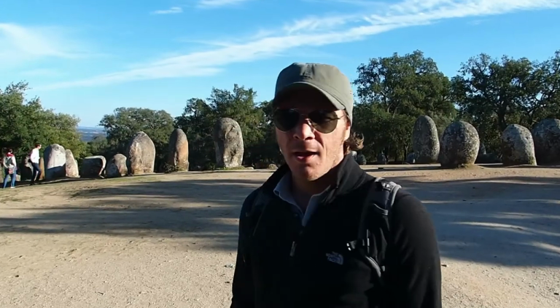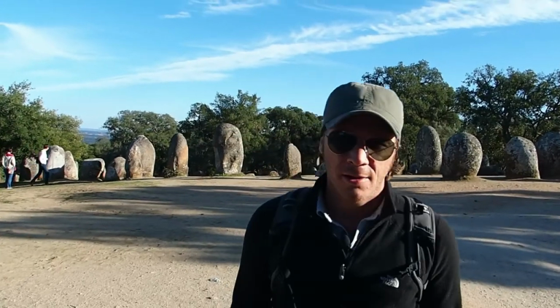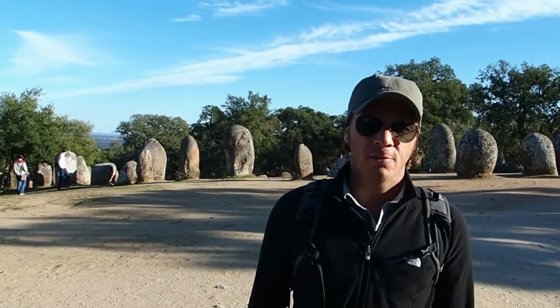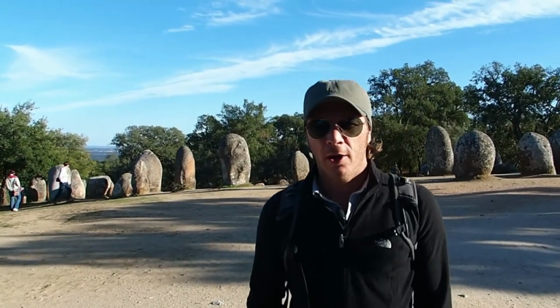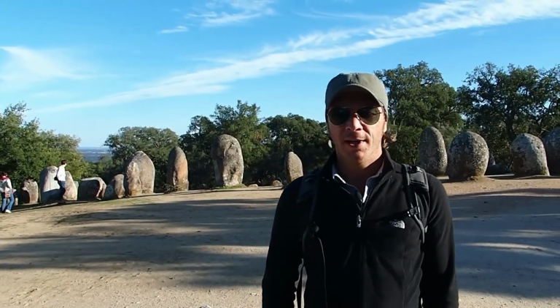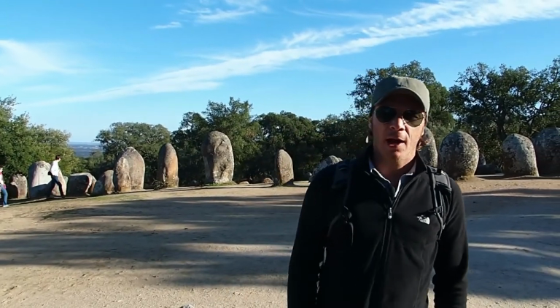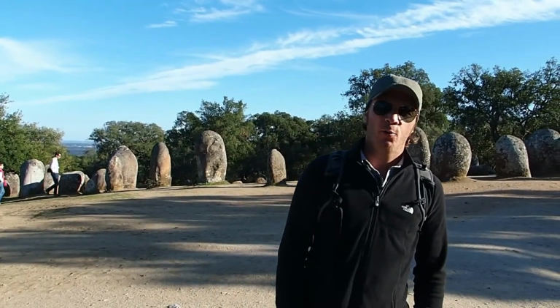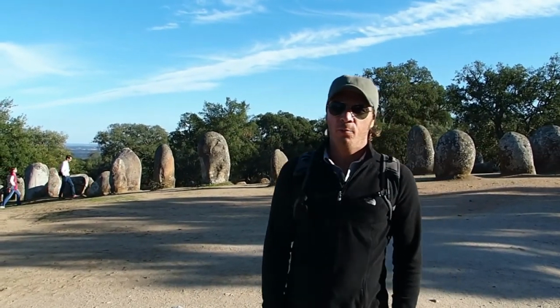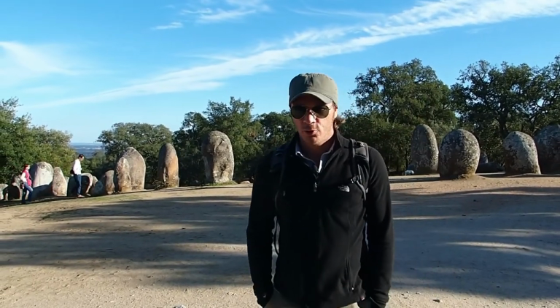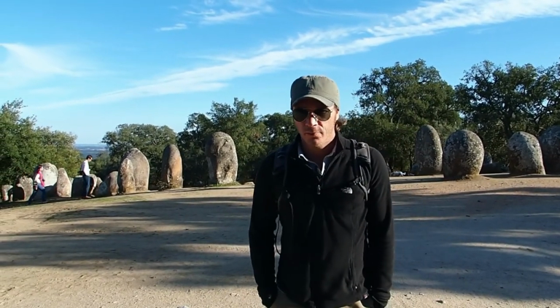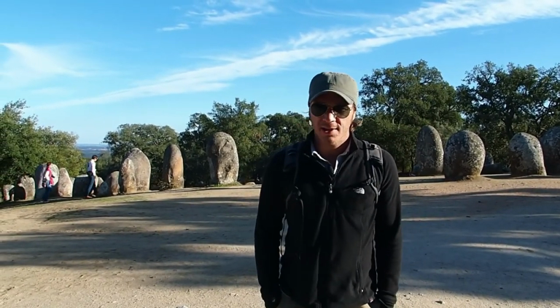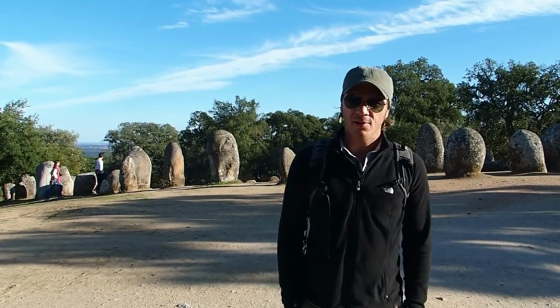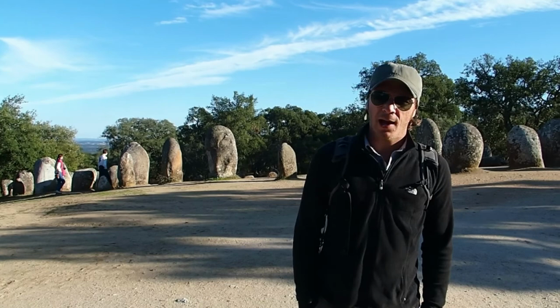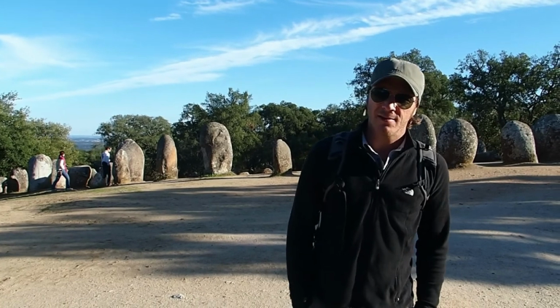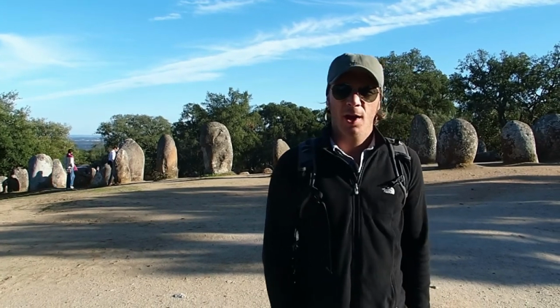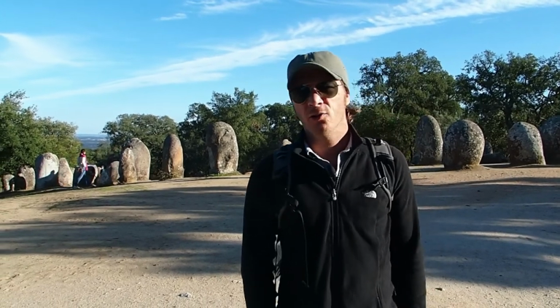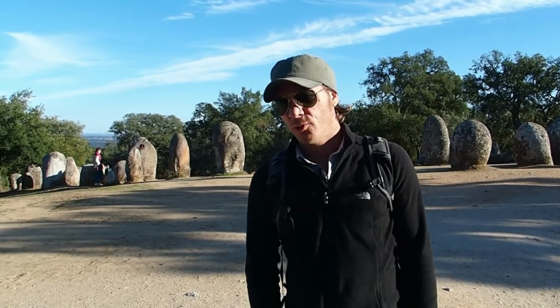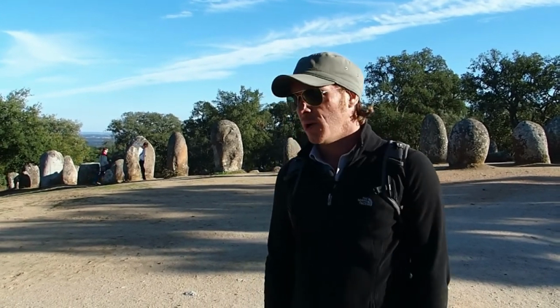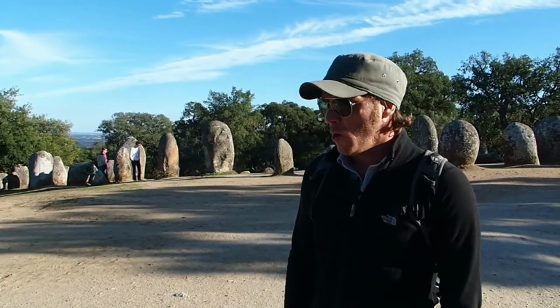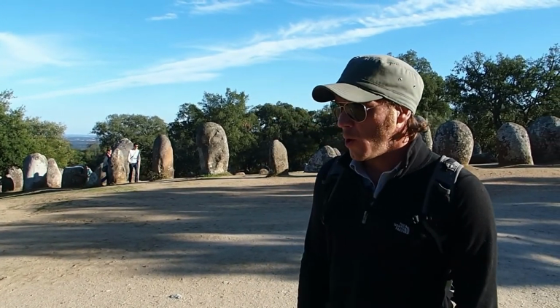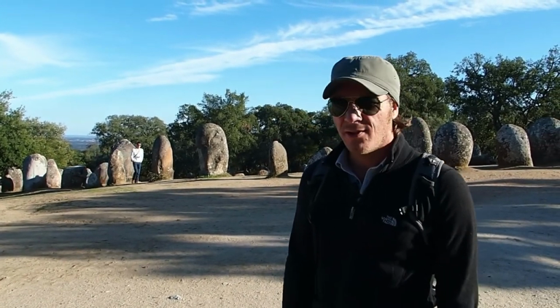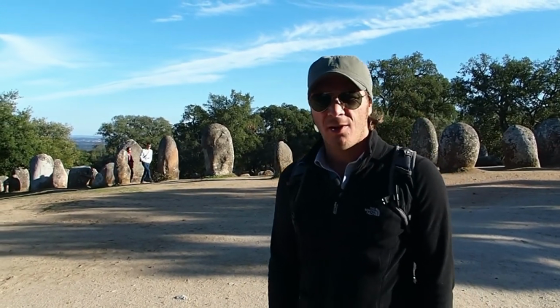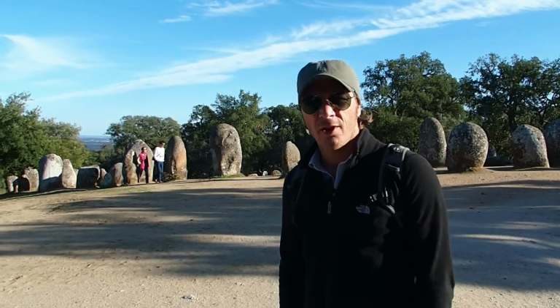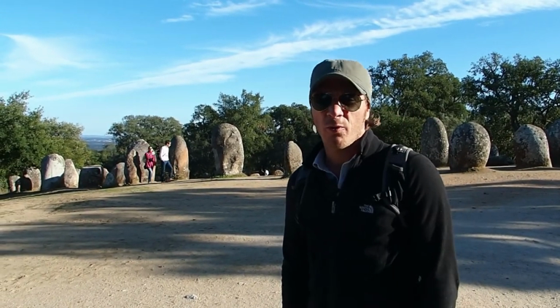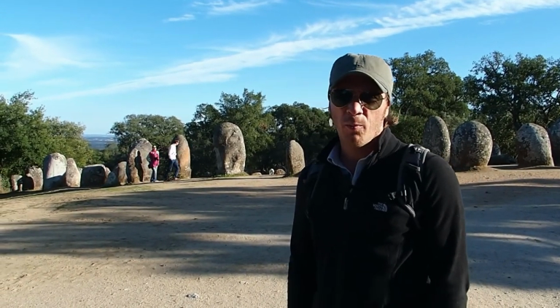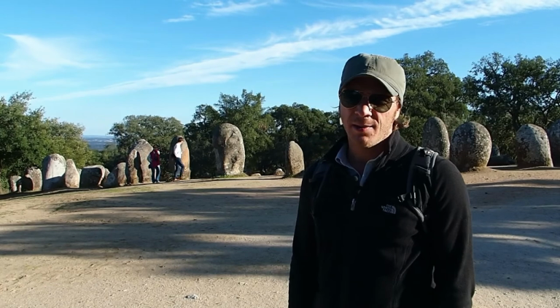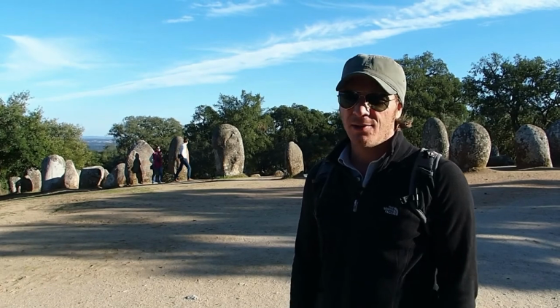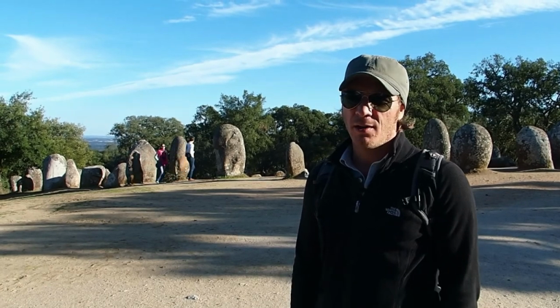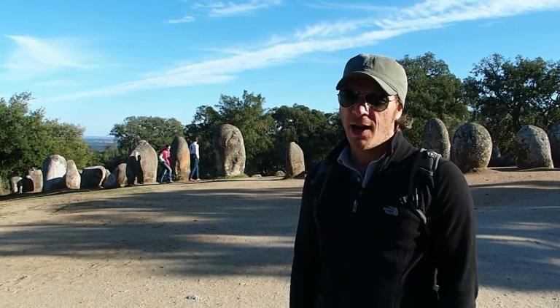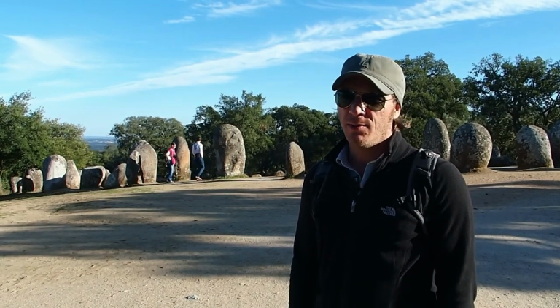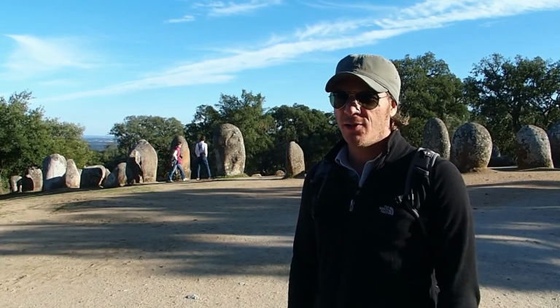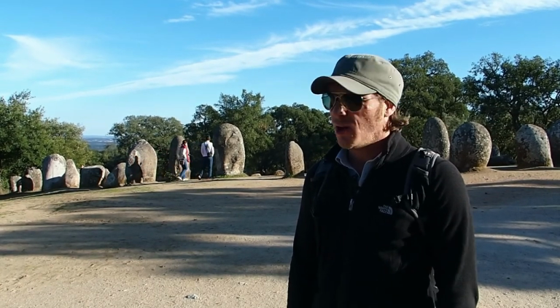This is where we are going to begin our tour of Portugal. This is known as the Stonehenge of Portugal, although that's just a term from the tourist board basically, because there's not much similarity between the two sites.